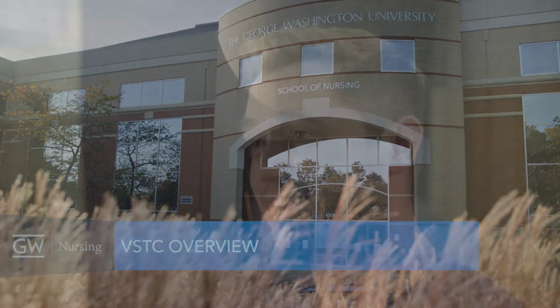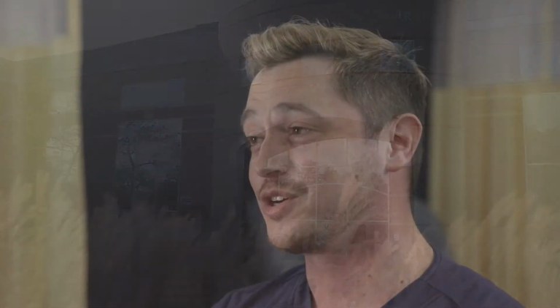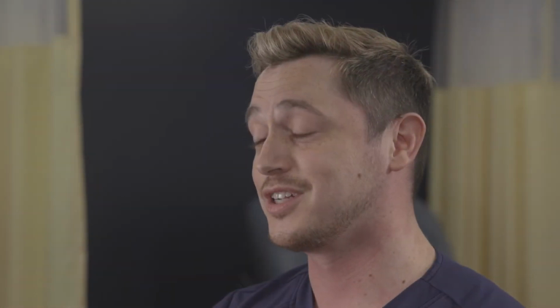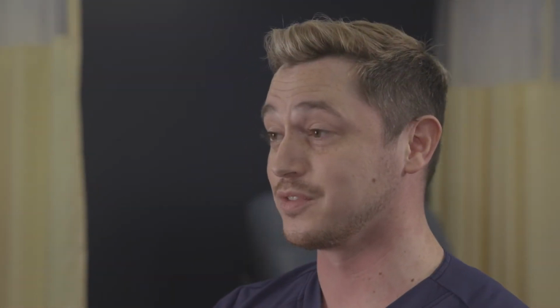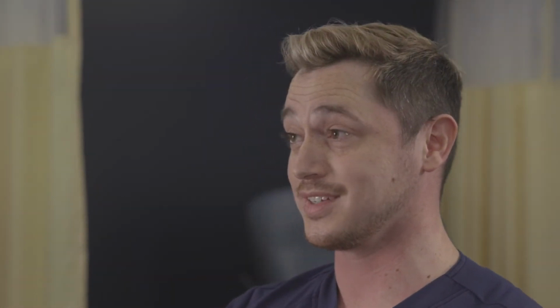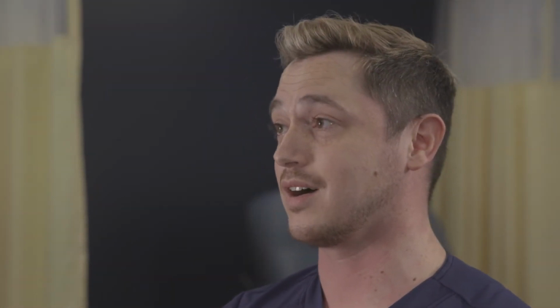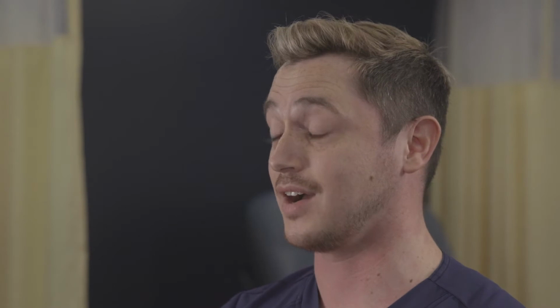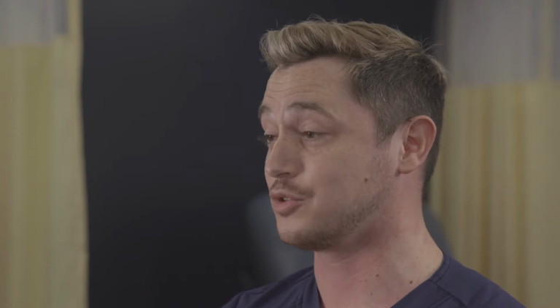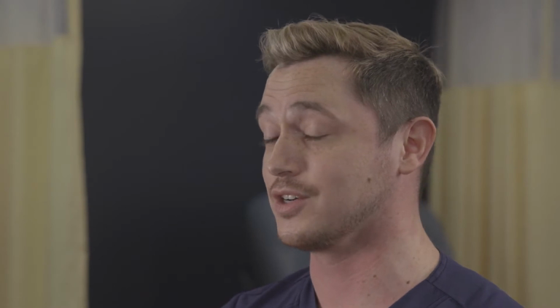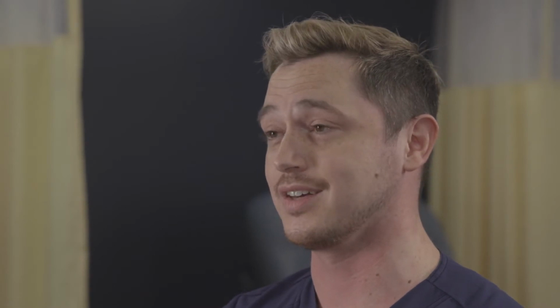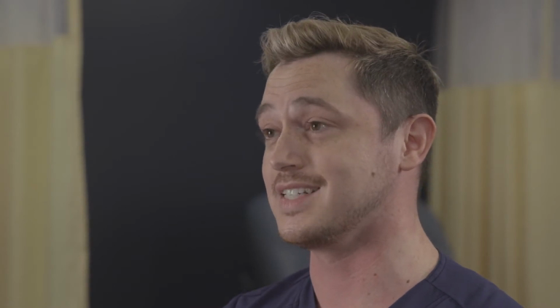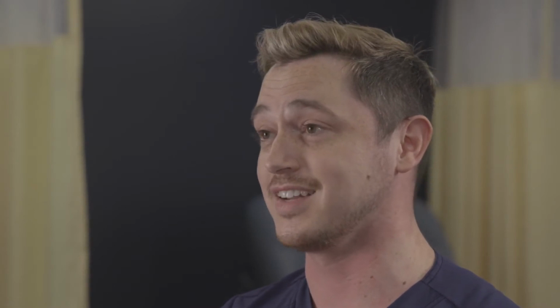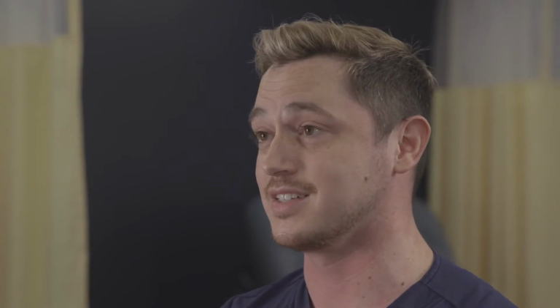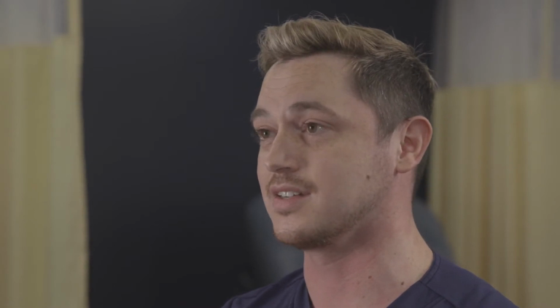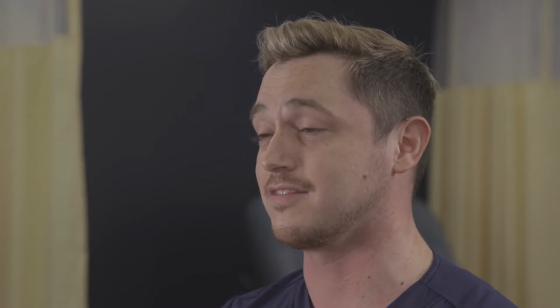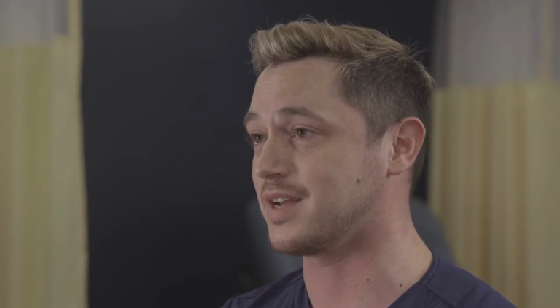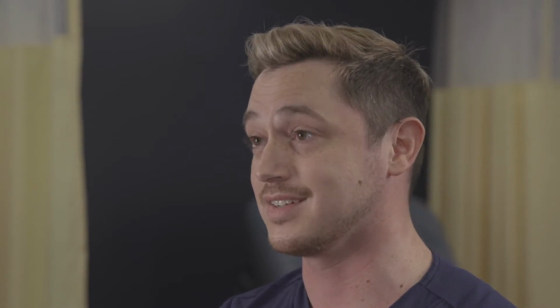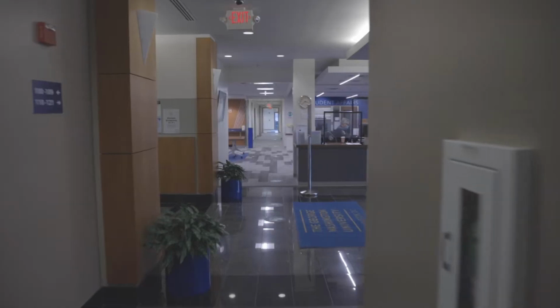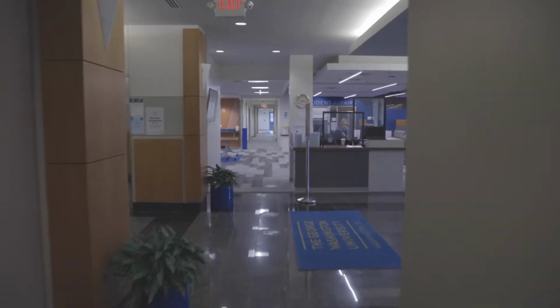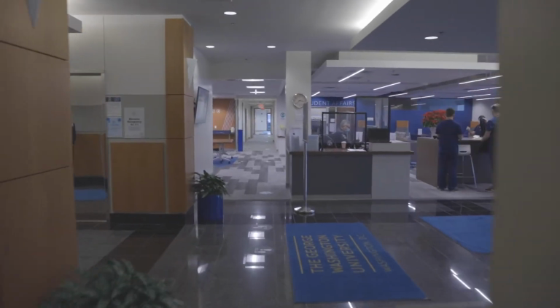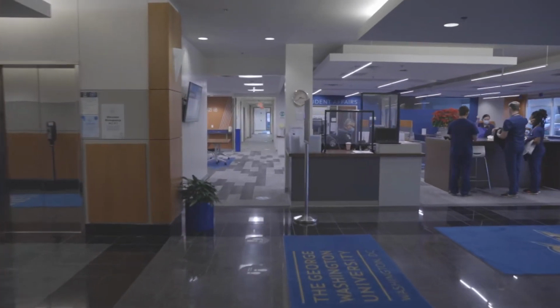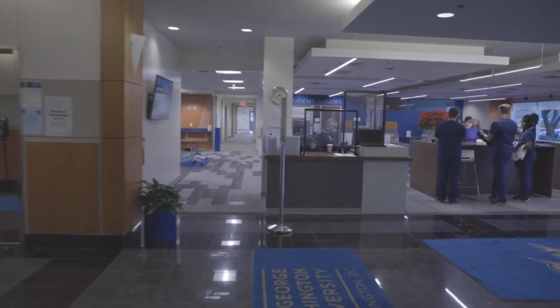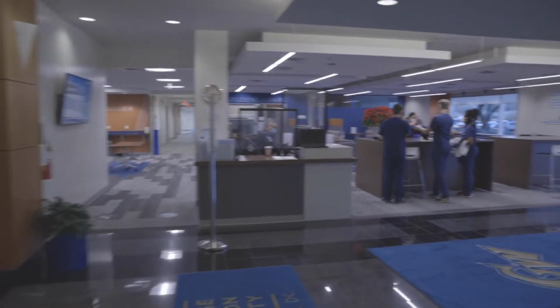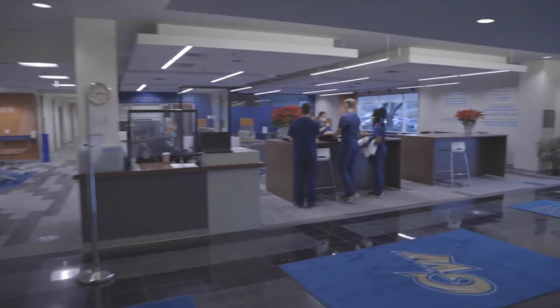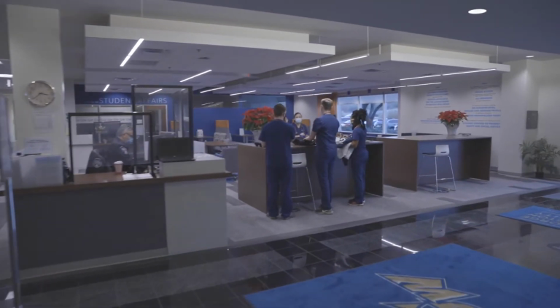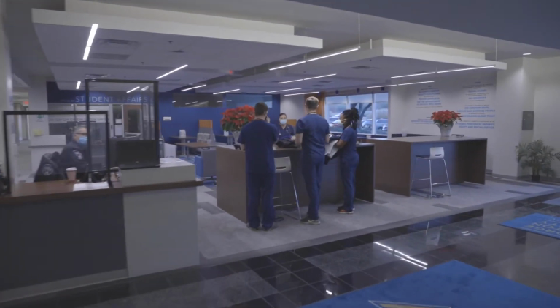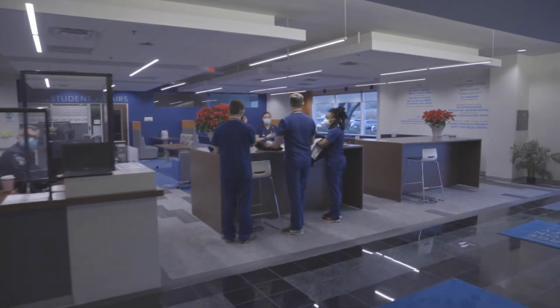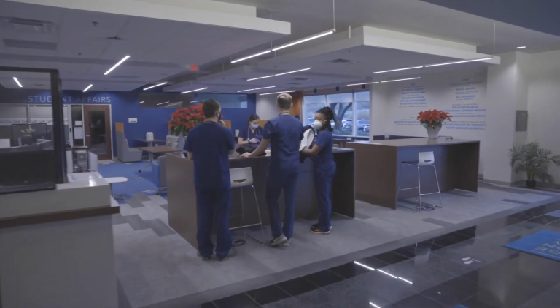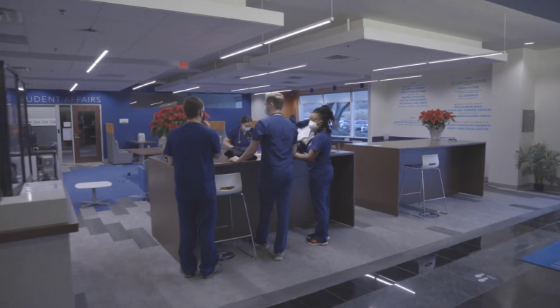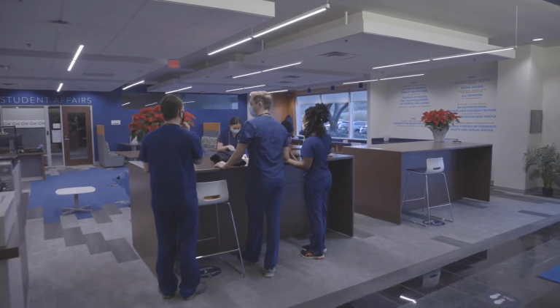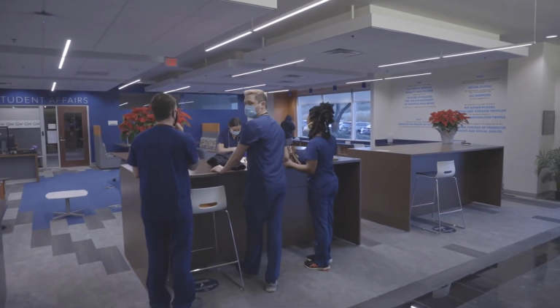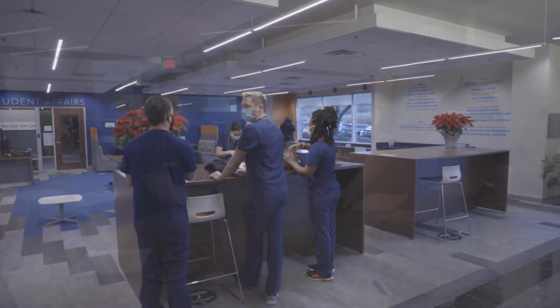I chose GW School of Nursing because I wanted to be near the DMV area. DC is a fast-paced city and I eventually would like to get into the political spectrum of healthcare.